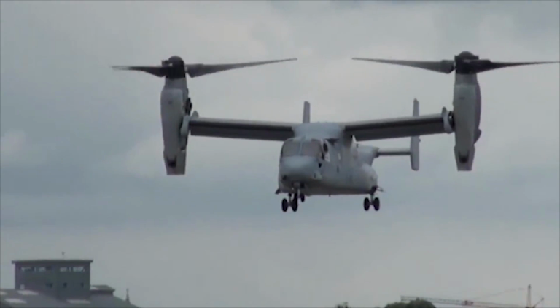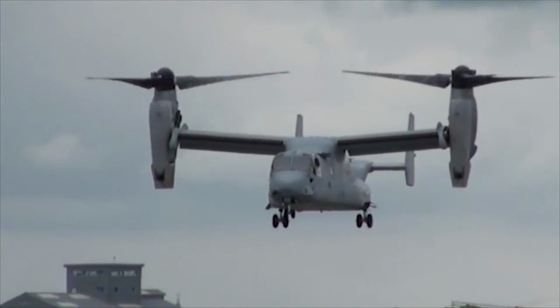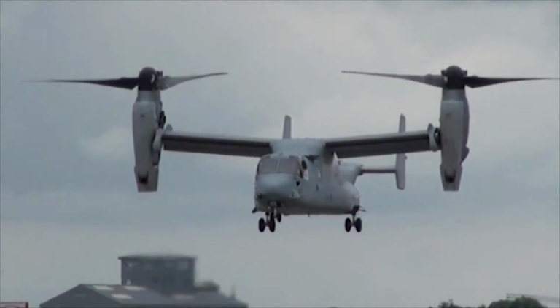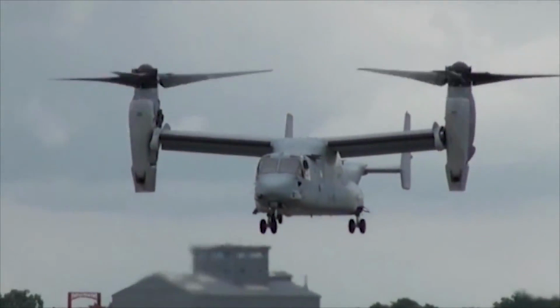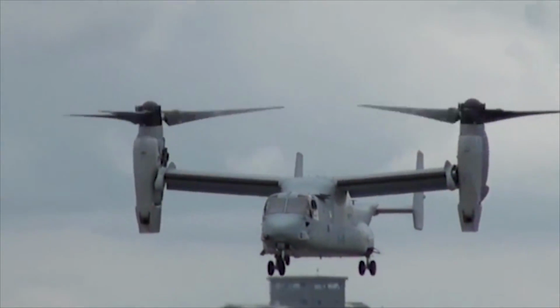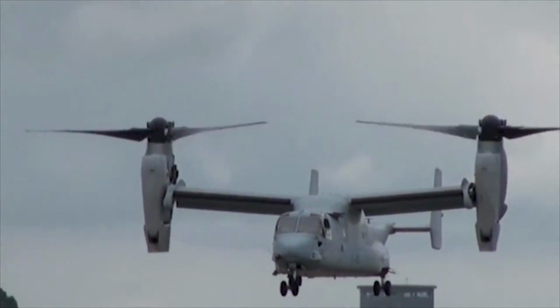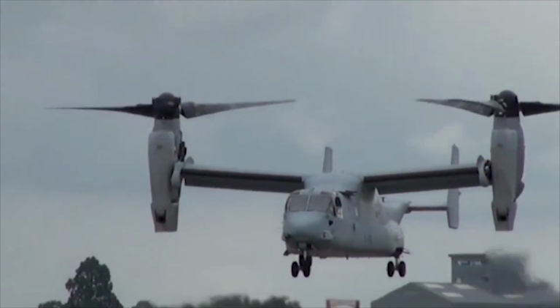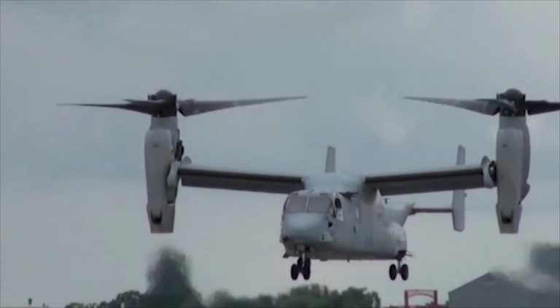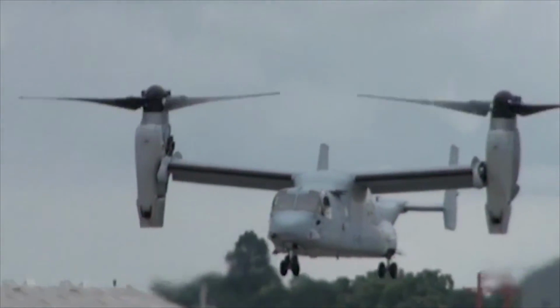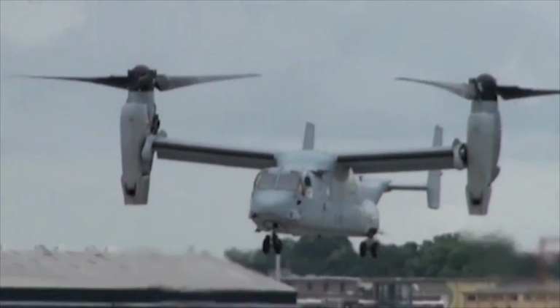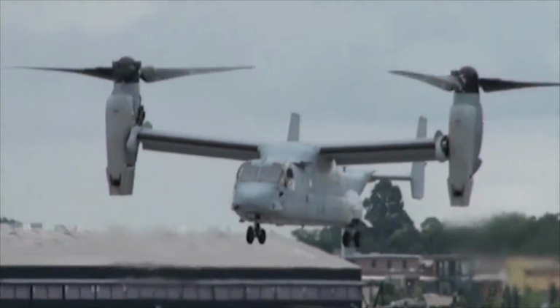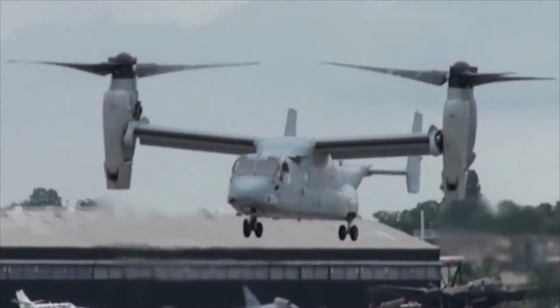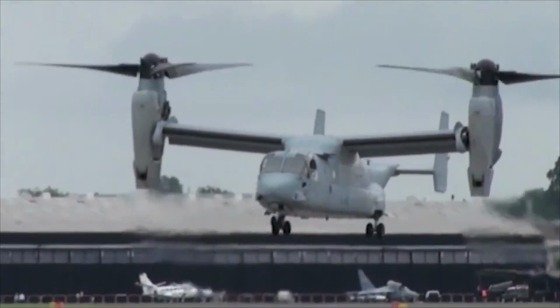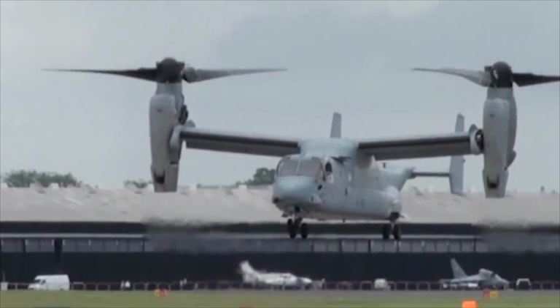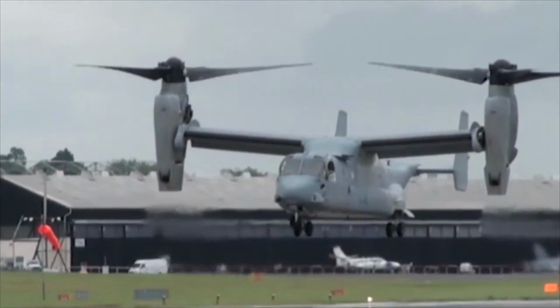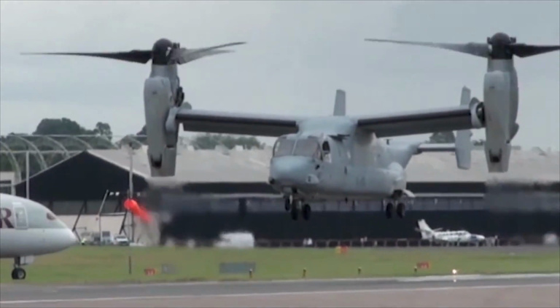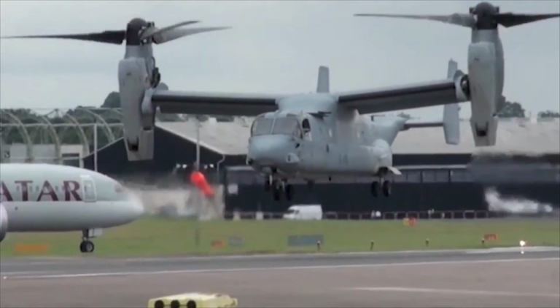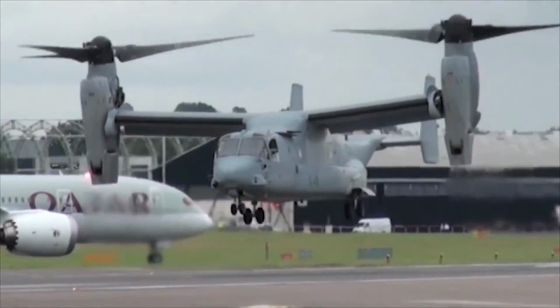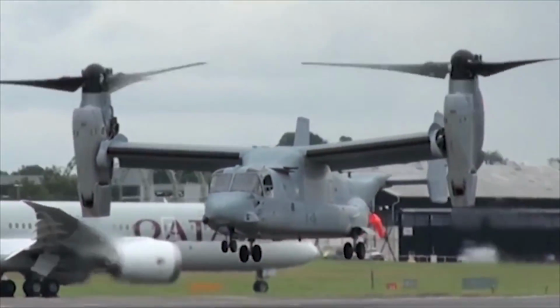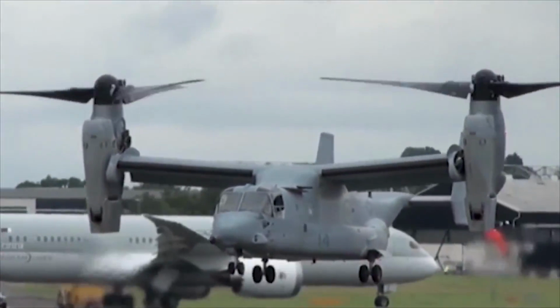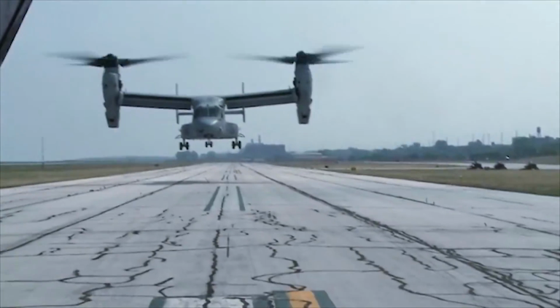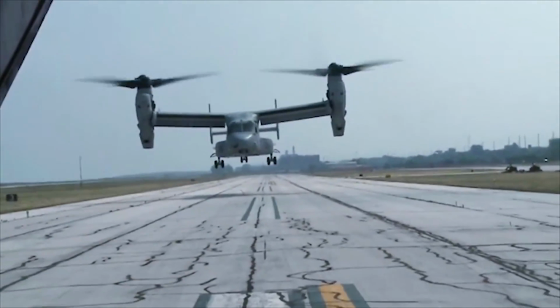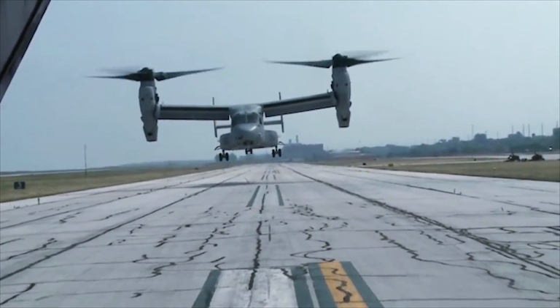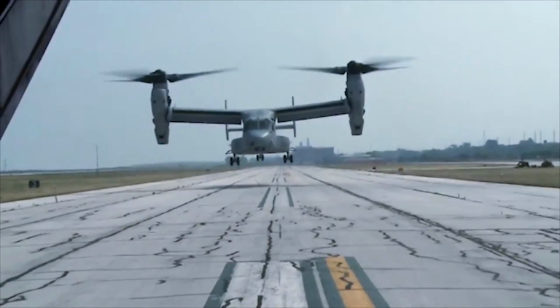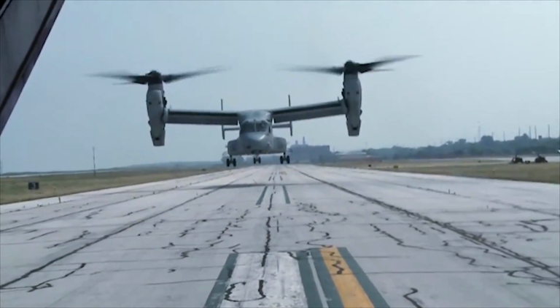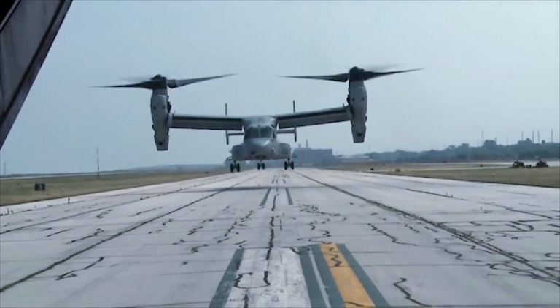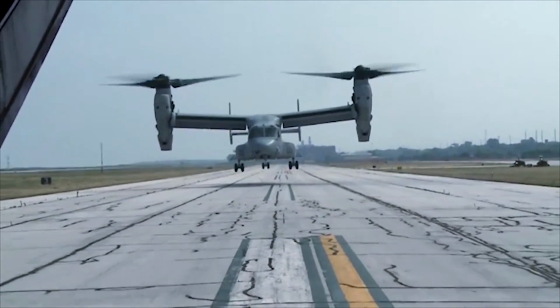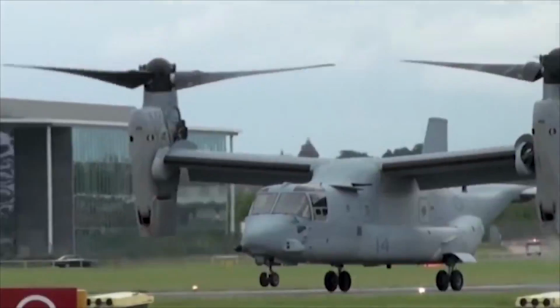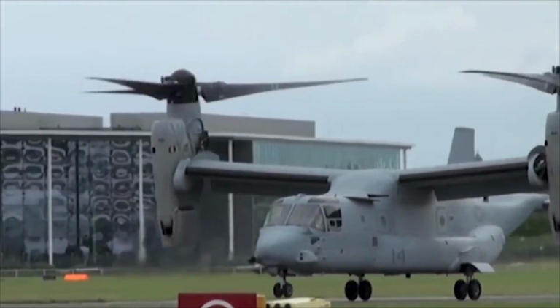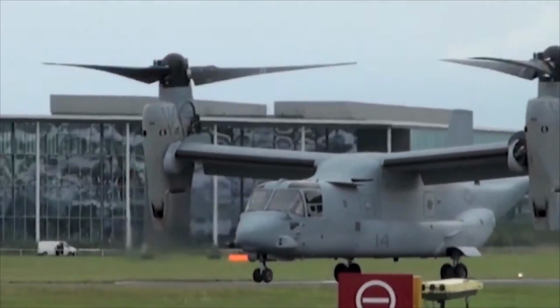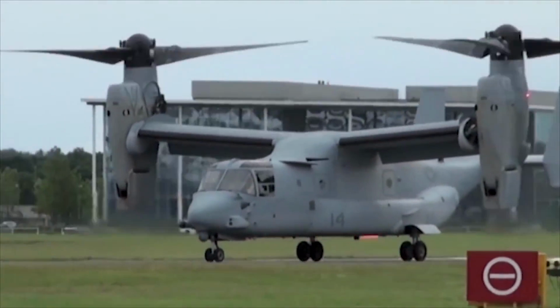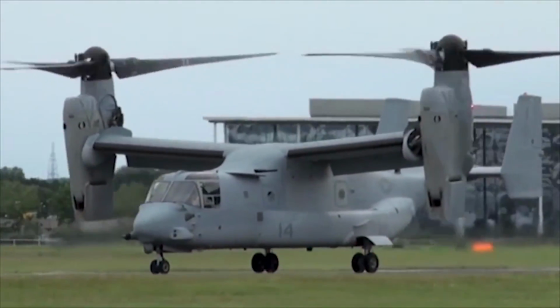At high gross weights, hot weather, or high altitude conditions, the Osprey can make roll-on landings with the rotor similarly tilted partially forward from 90 to 75 degrees from the vertical. This also provides a greater degree of safety.